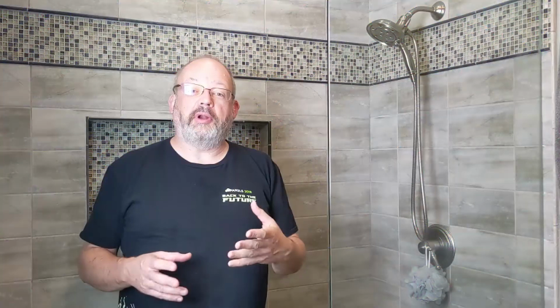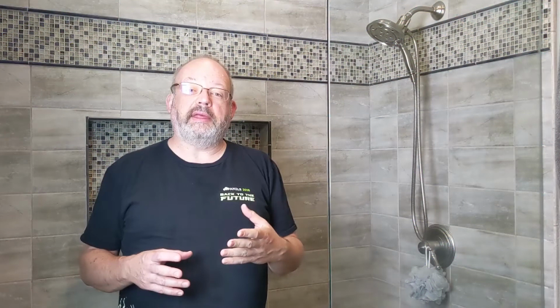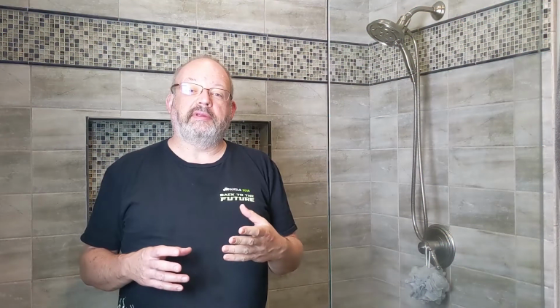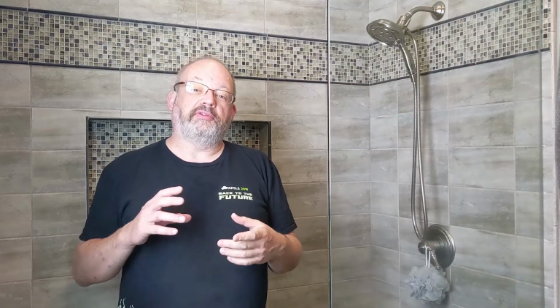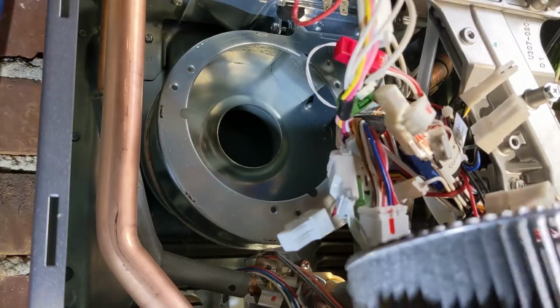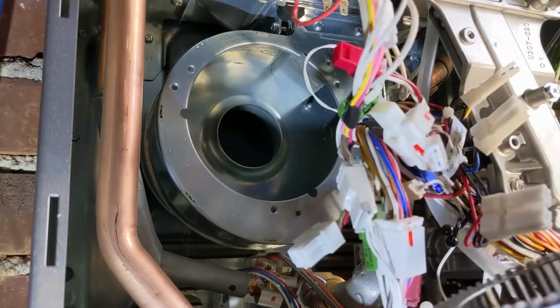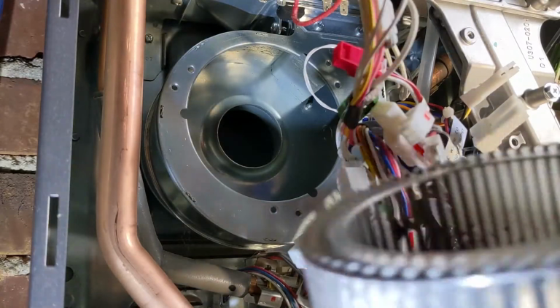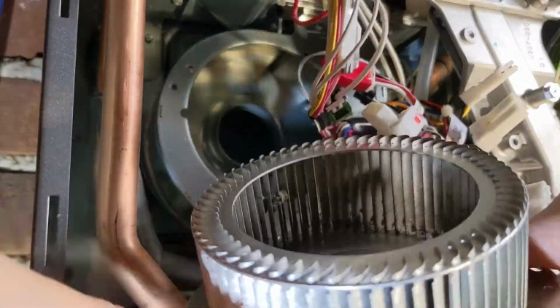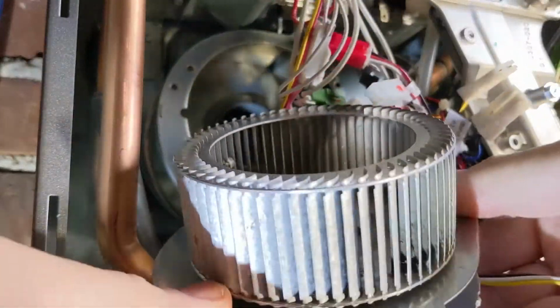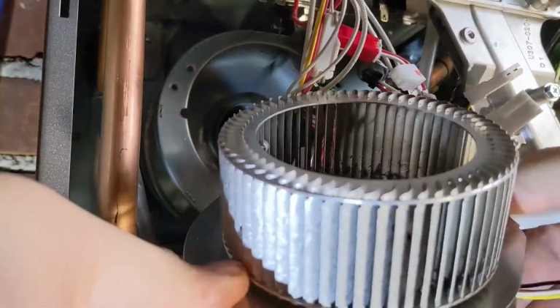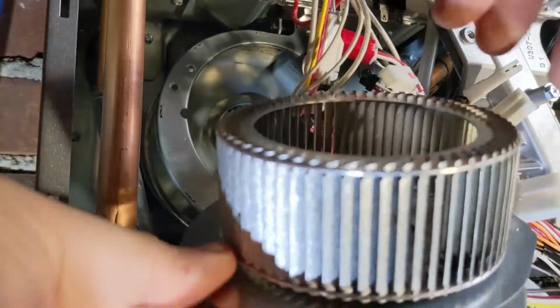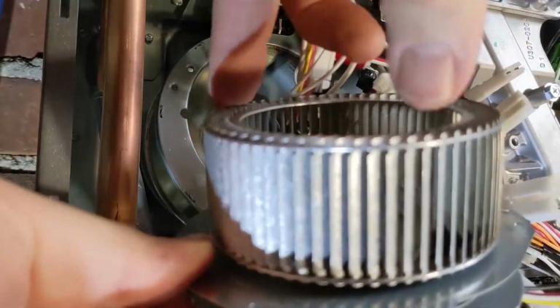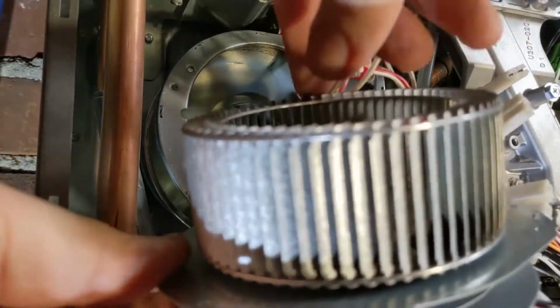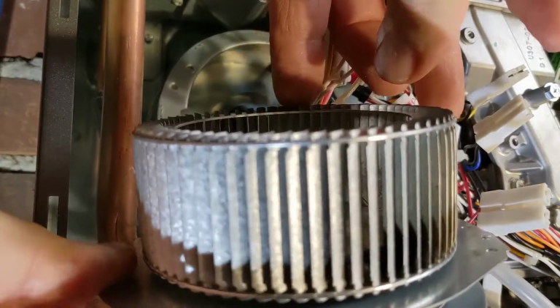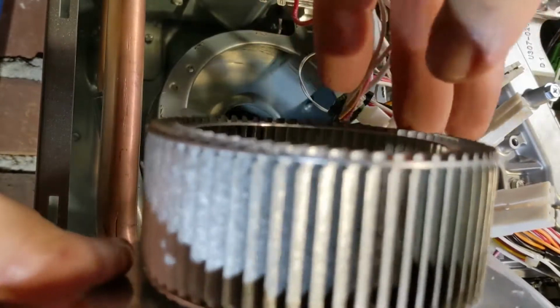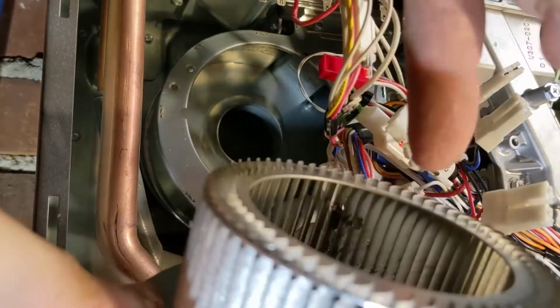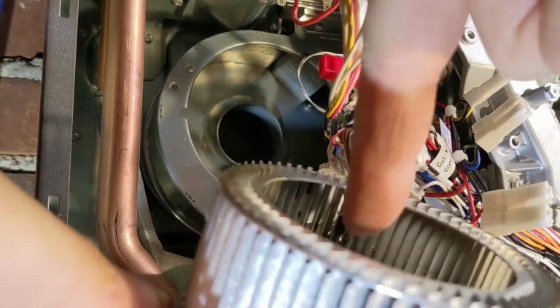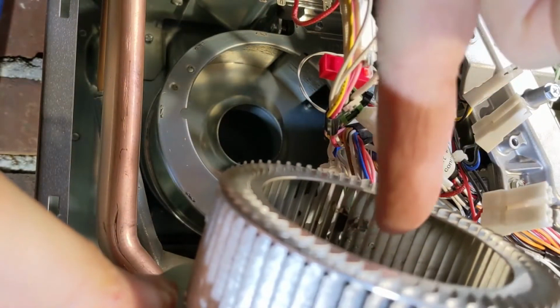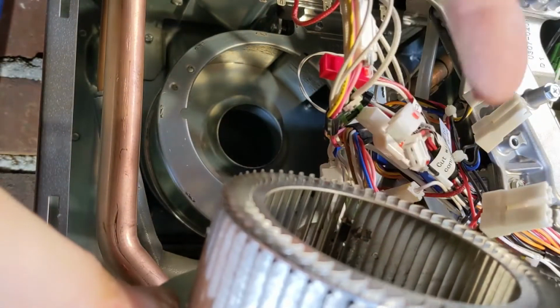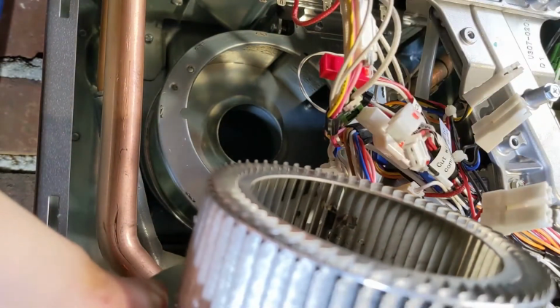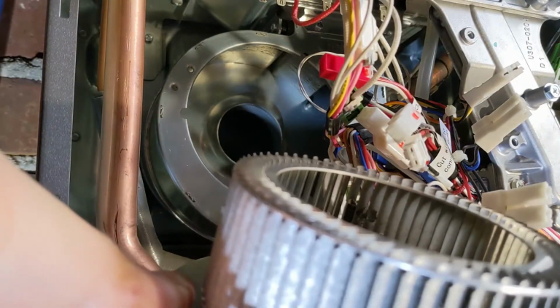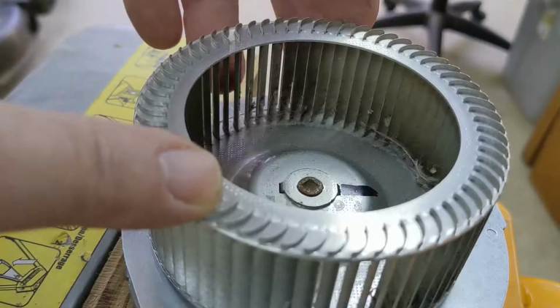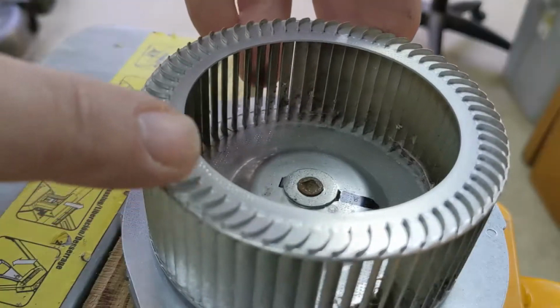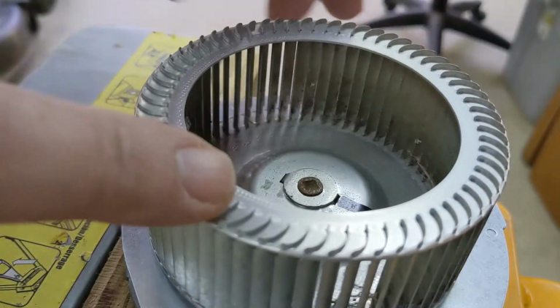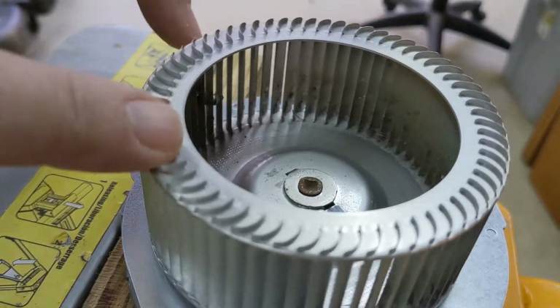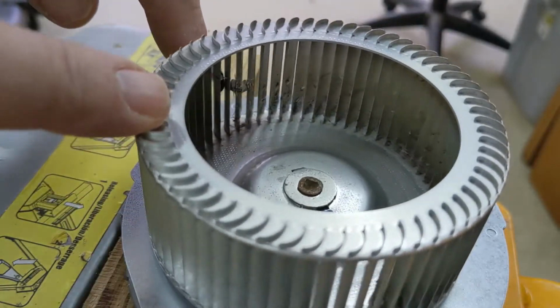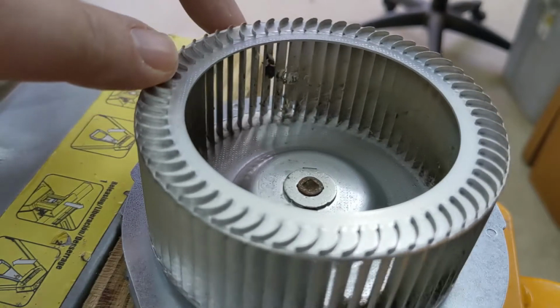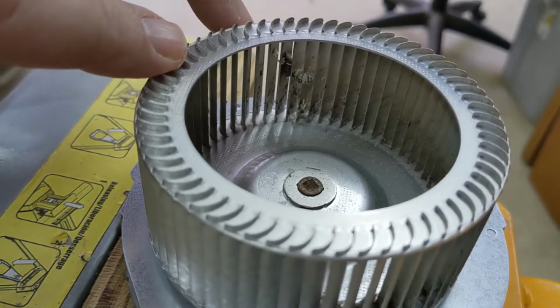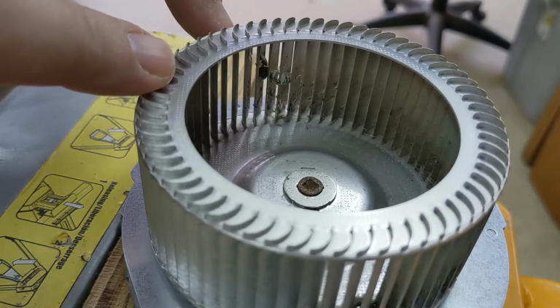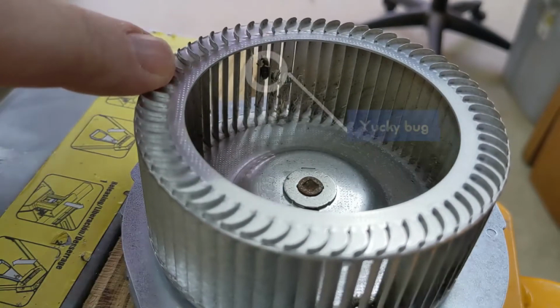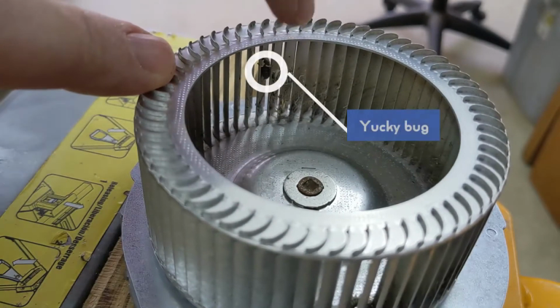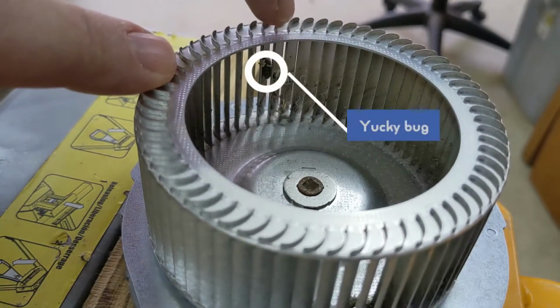The problem is there's a fan that exhausts the natural gas used to heat the water from the unit. It's a squirrel cage fan, and bugs and spiders get in there and, over time, they get the fan out of balance.